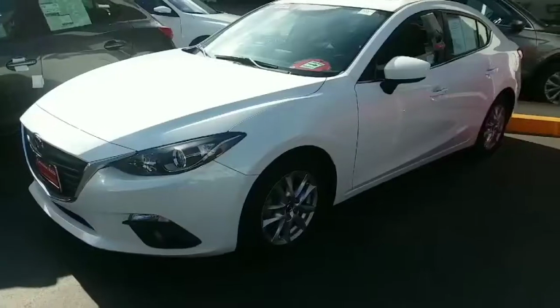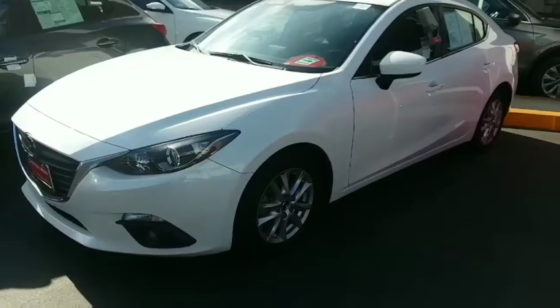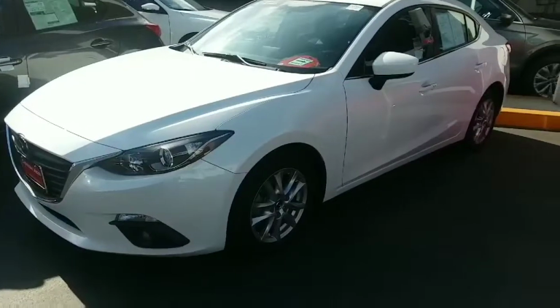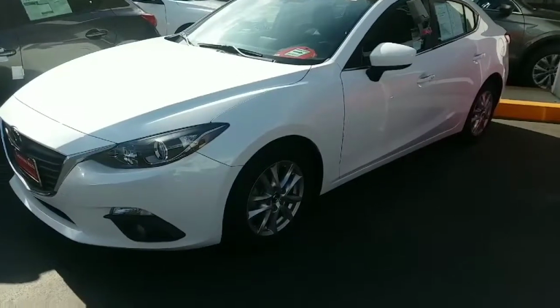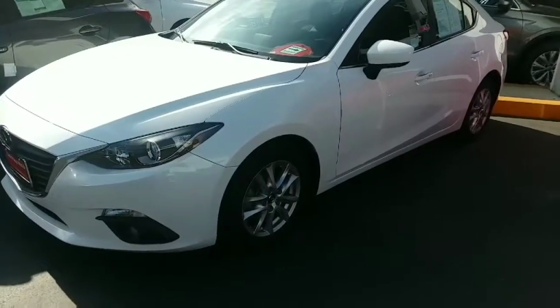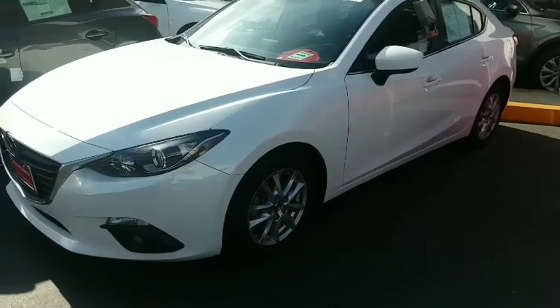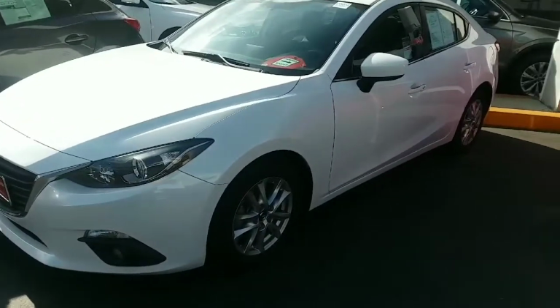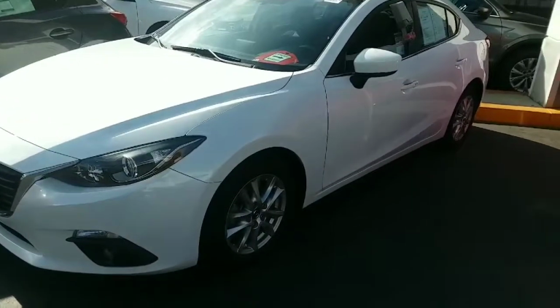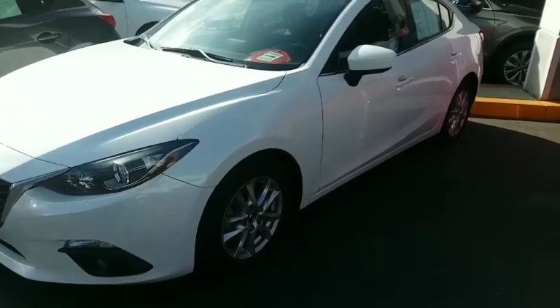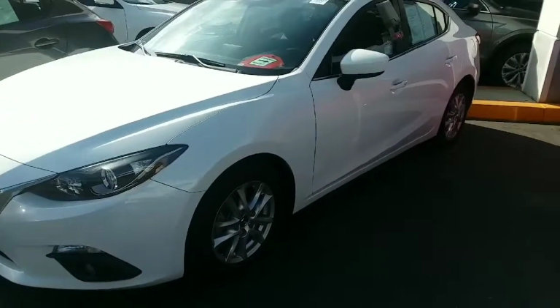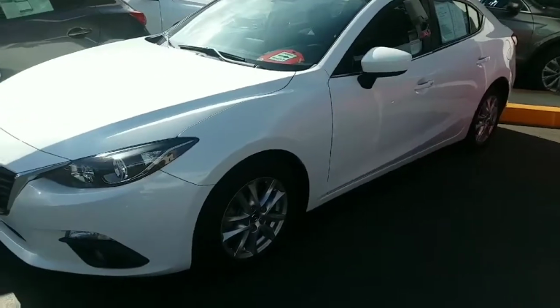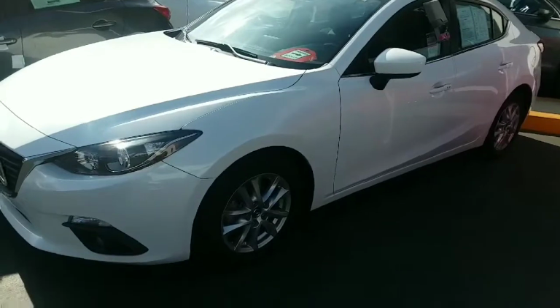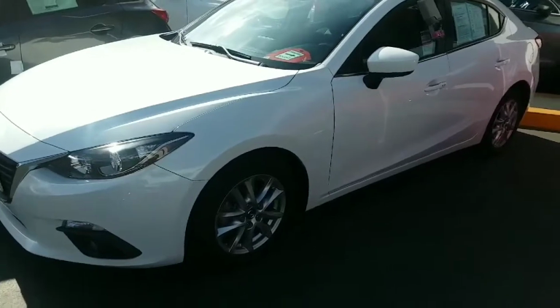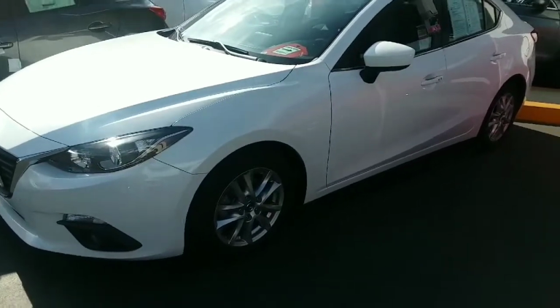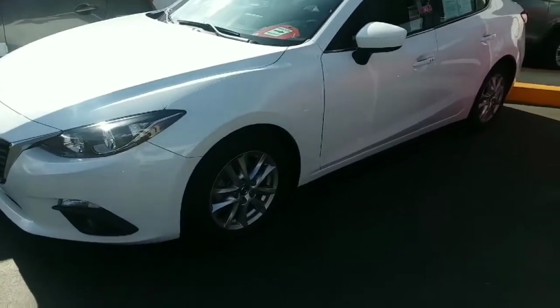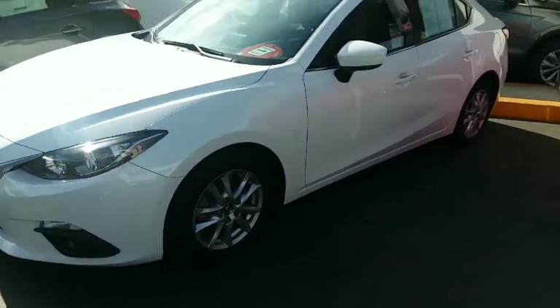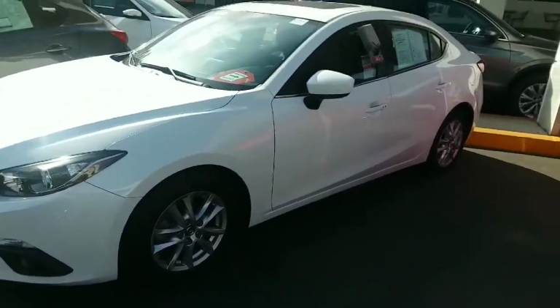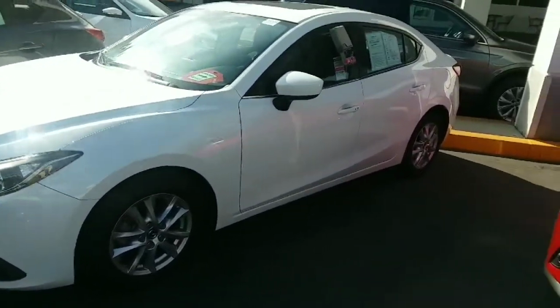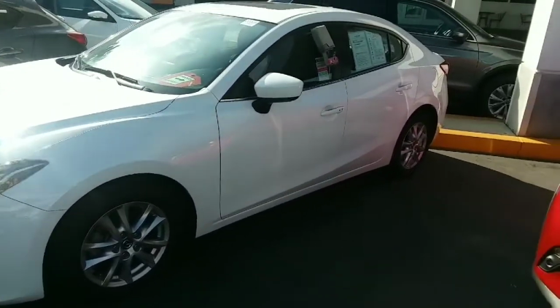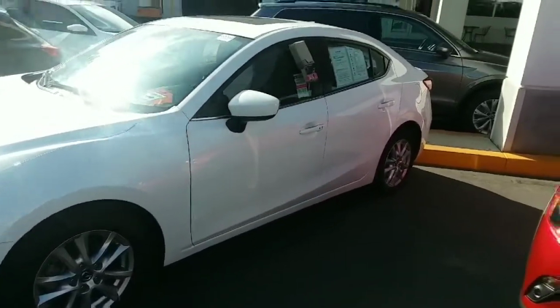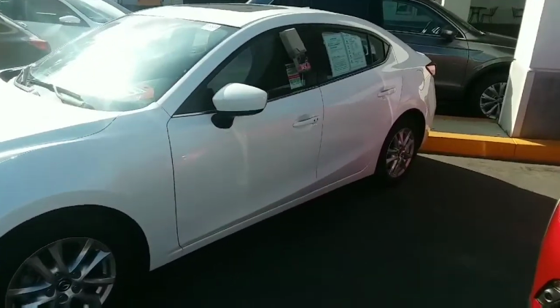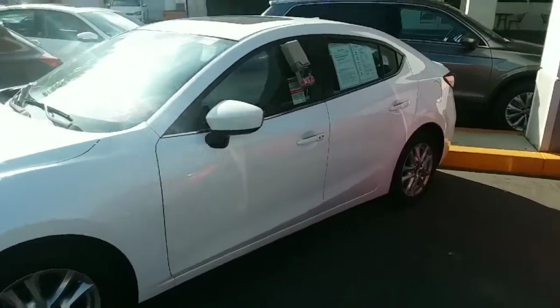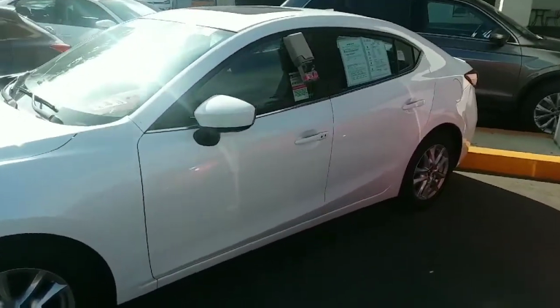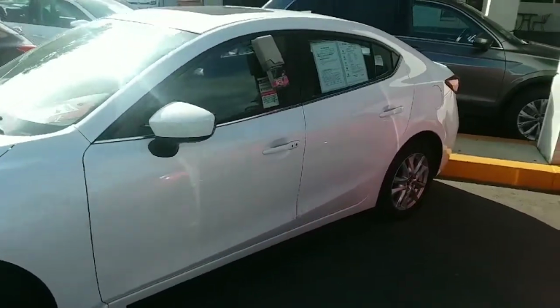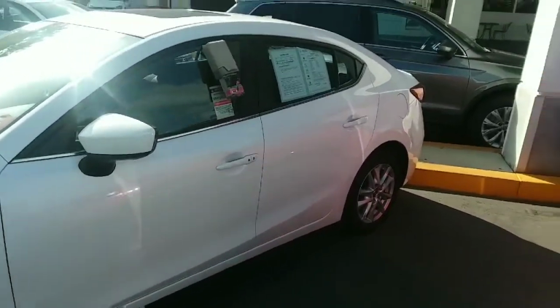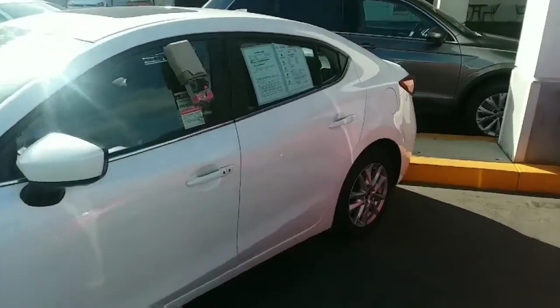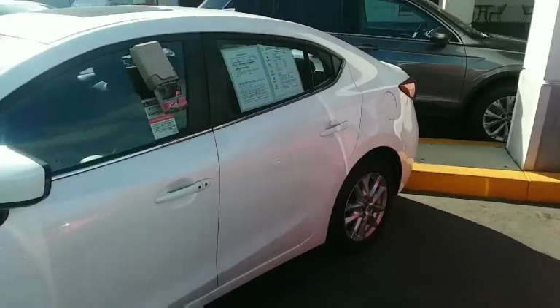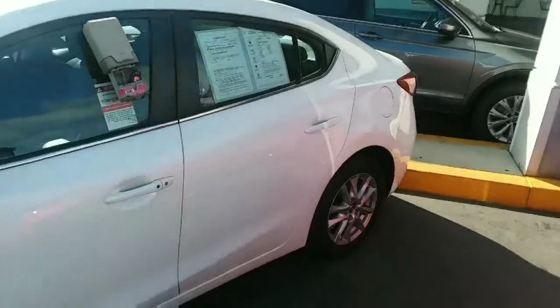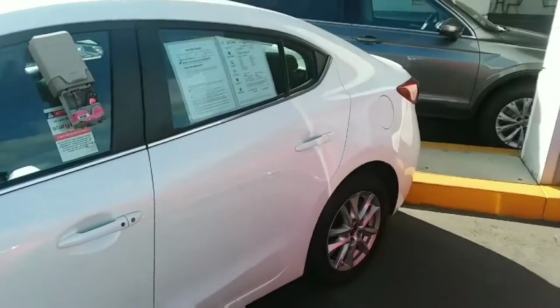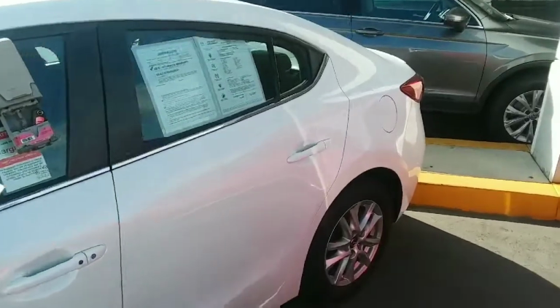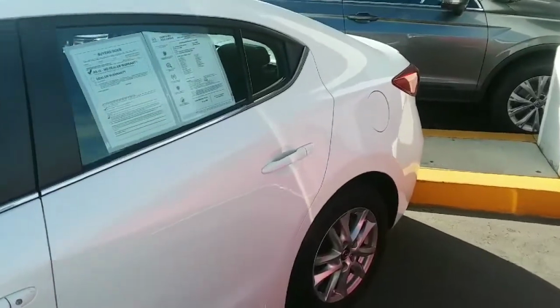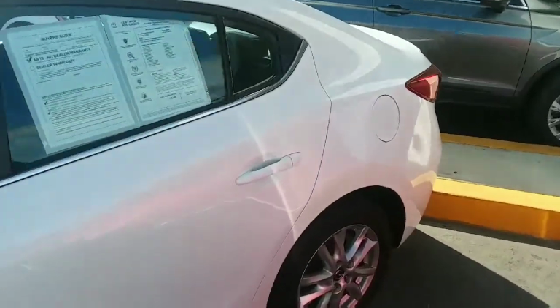This is the 2016 Mazda 3 Touring, with 16-inch alloy wheels in snowflake white. It's in beautiful shape.